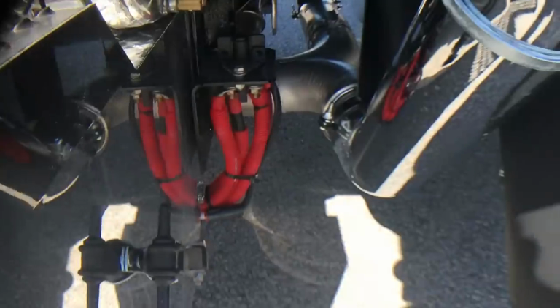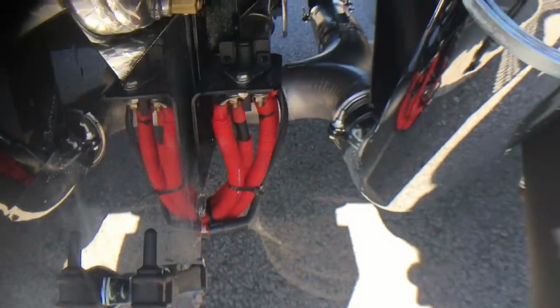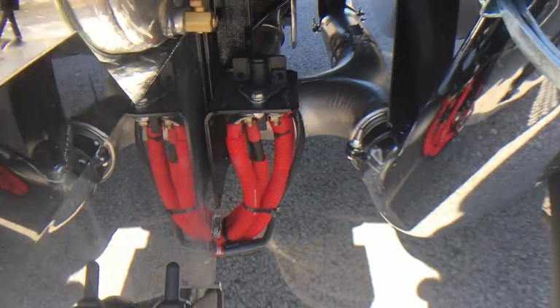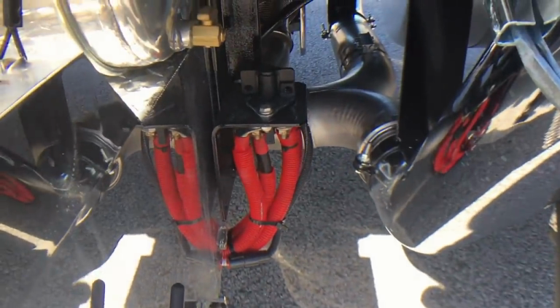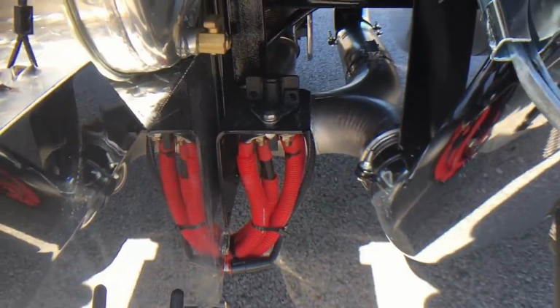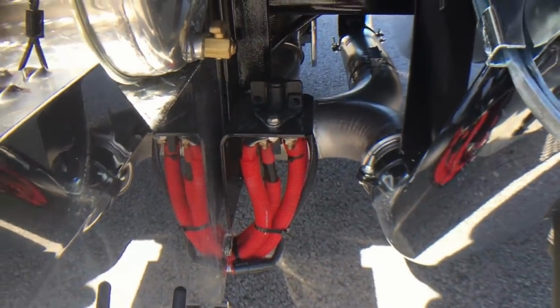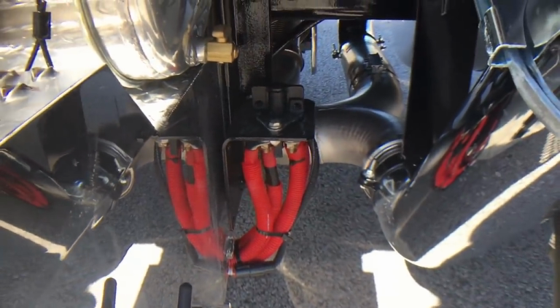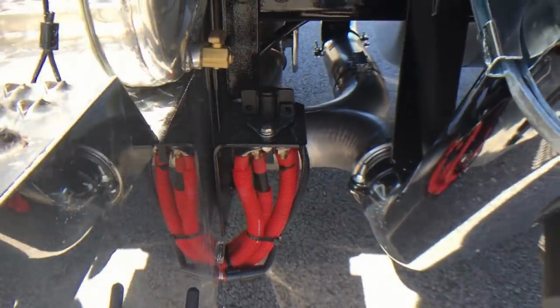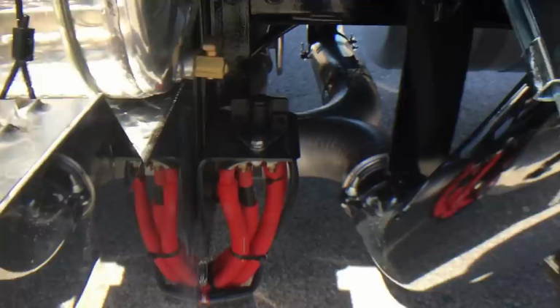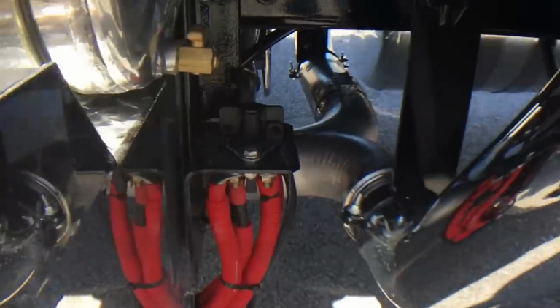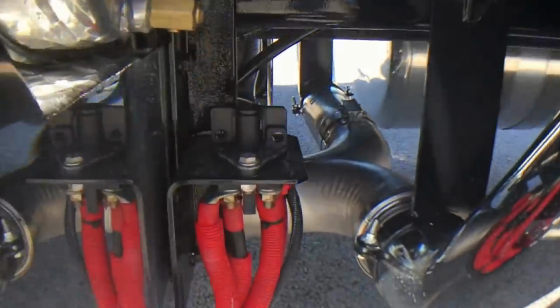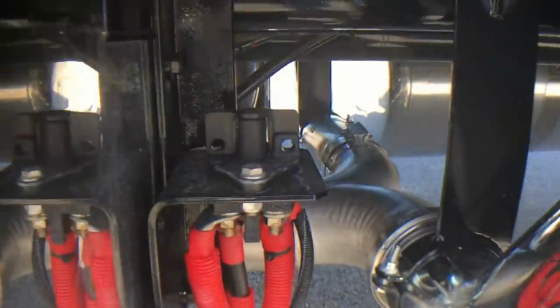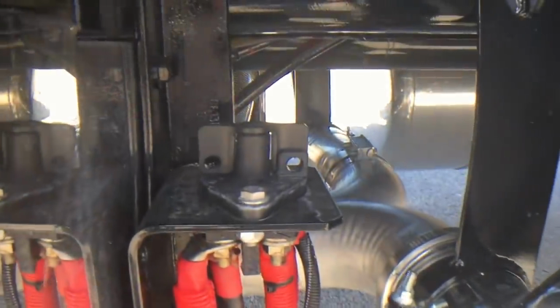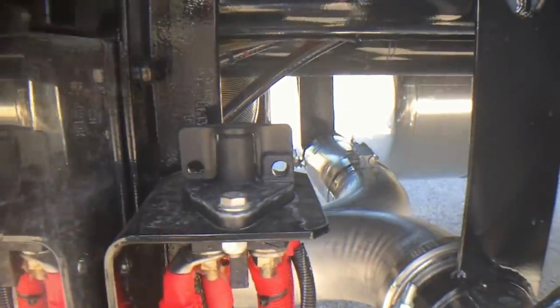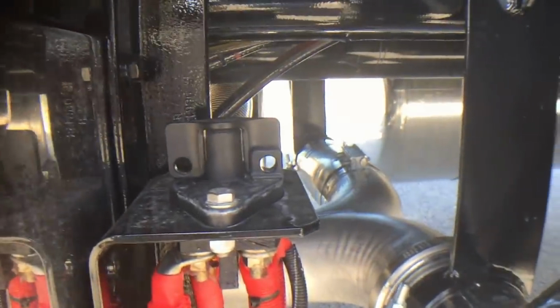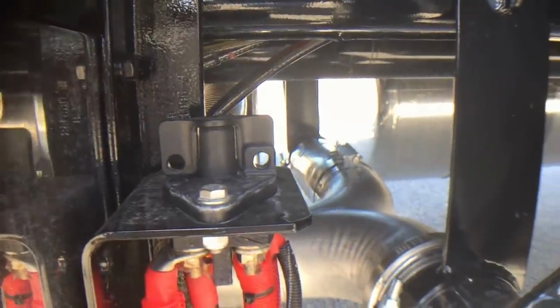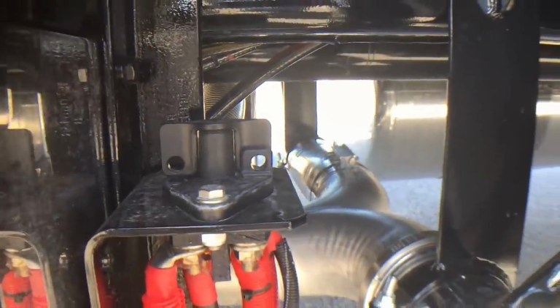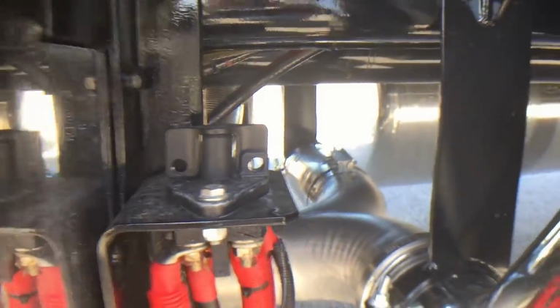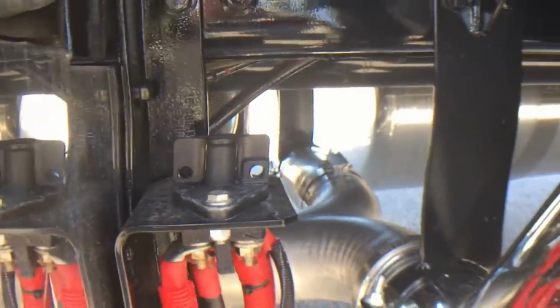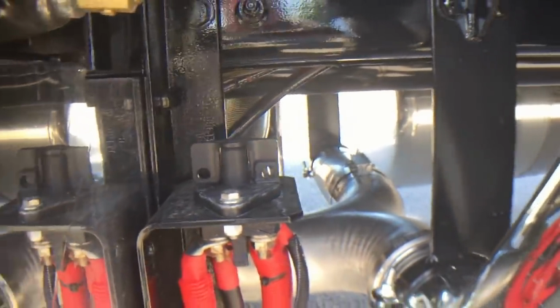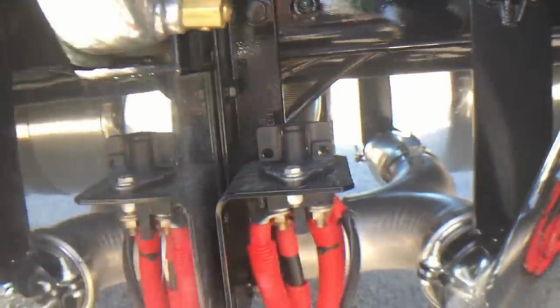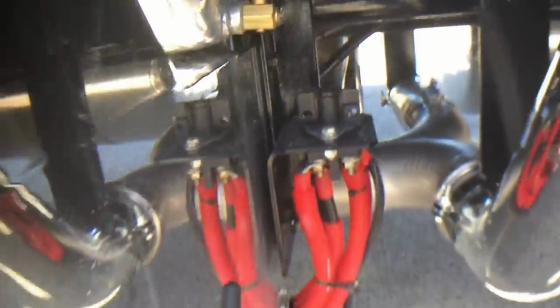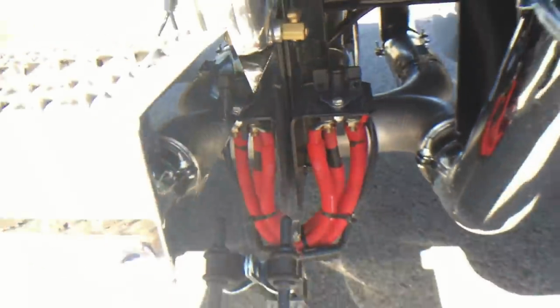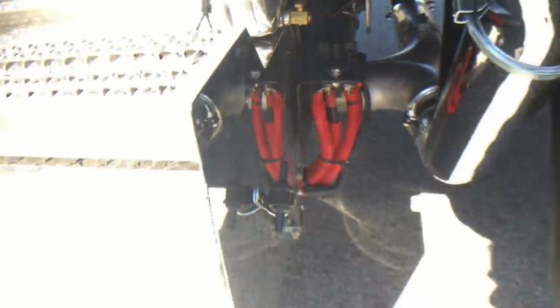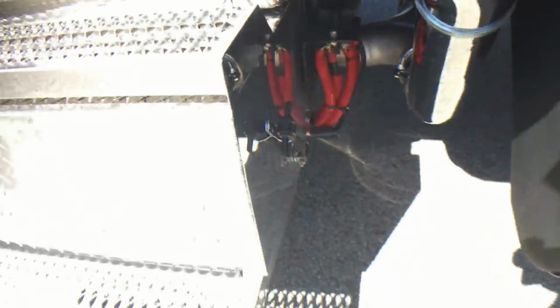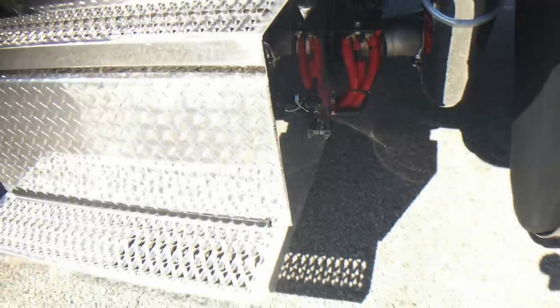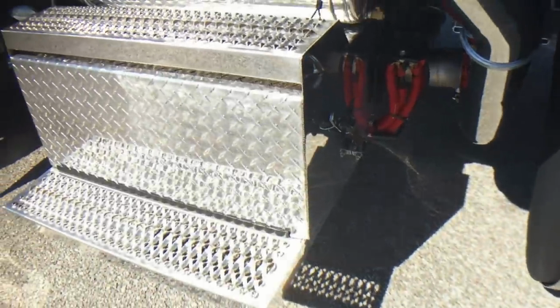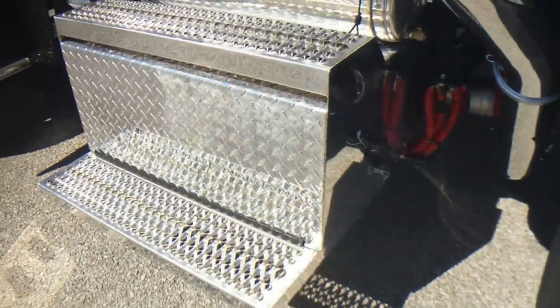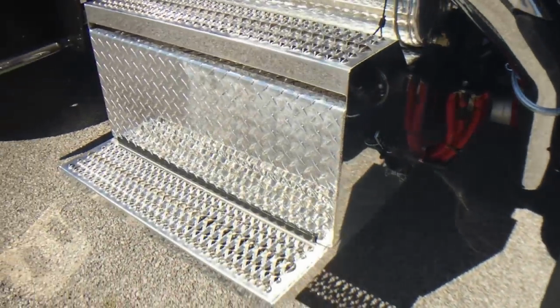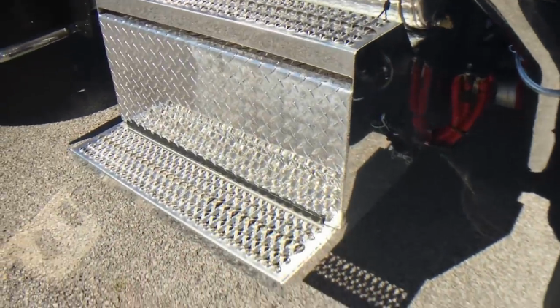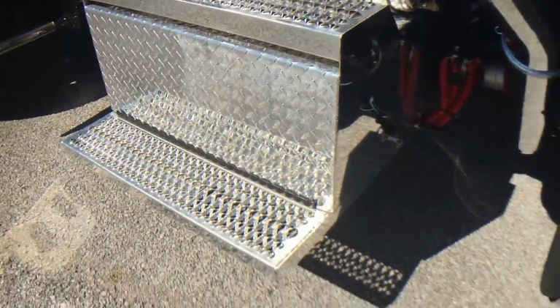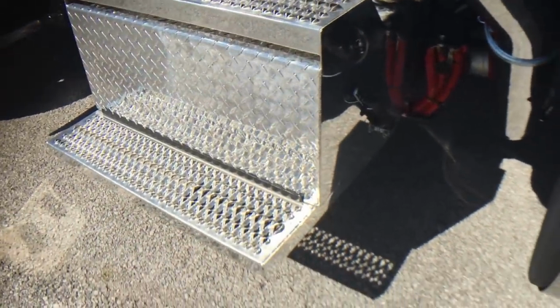Big battery disconnect — it's a good way to shut the truck off. If you can see, there's a hole in the tab. You can put a lock in it if it's going to be parked for a while. Just a little added extra security.